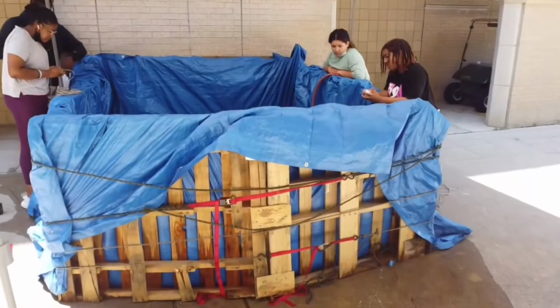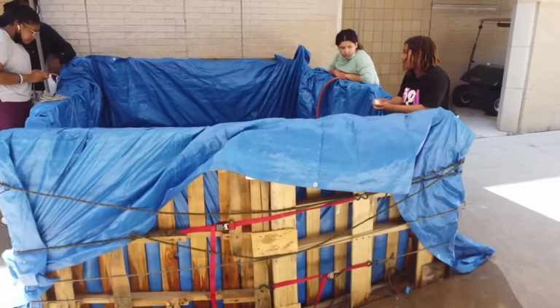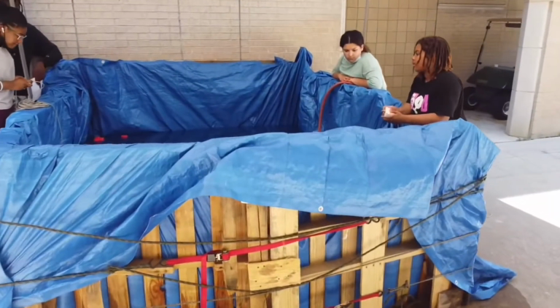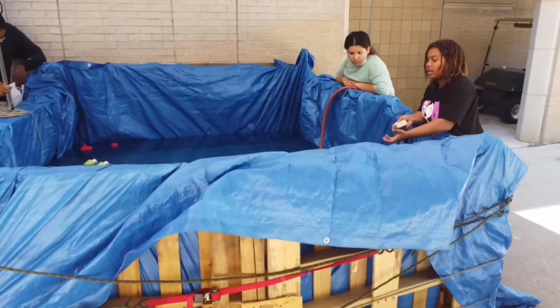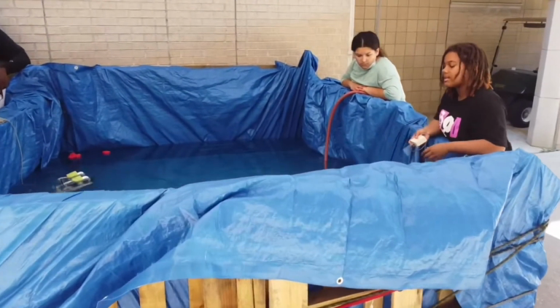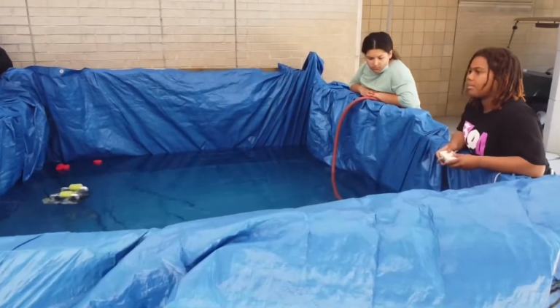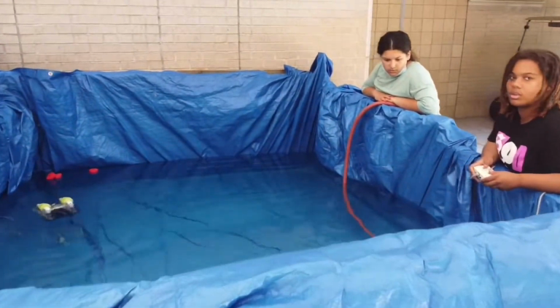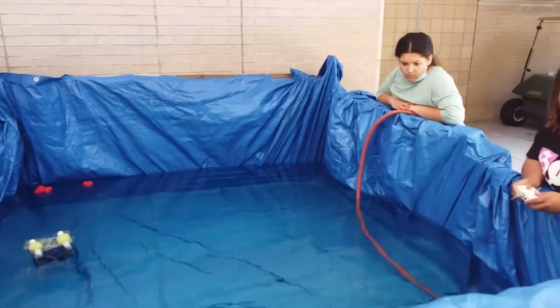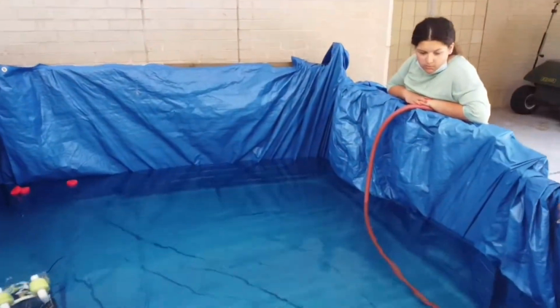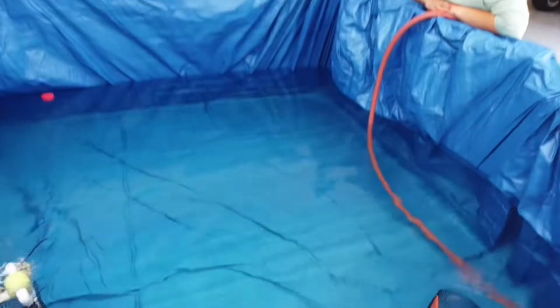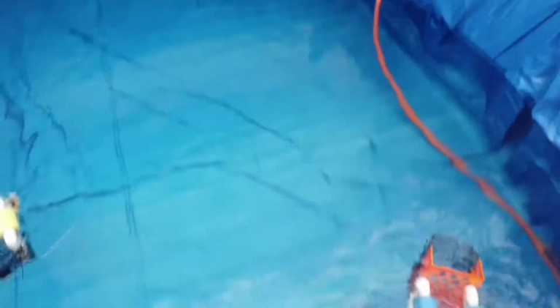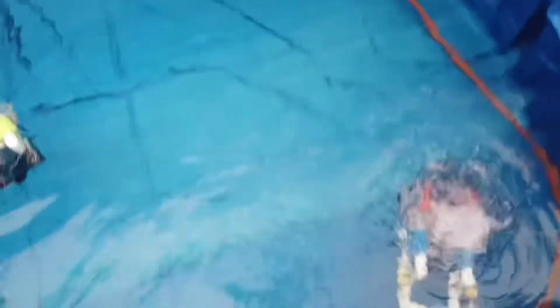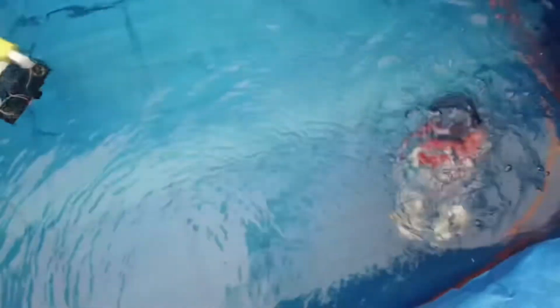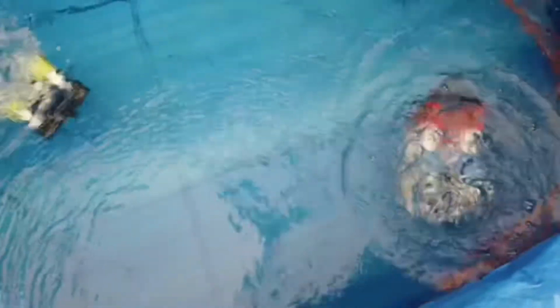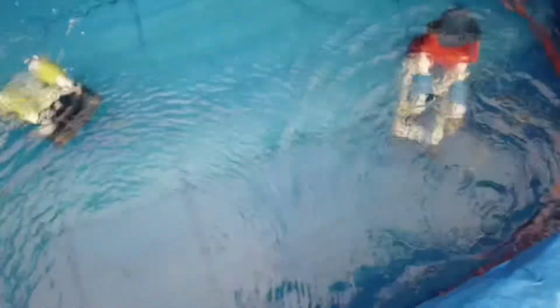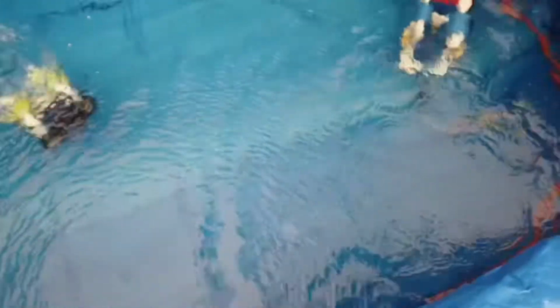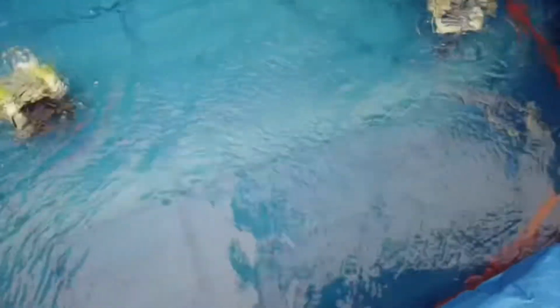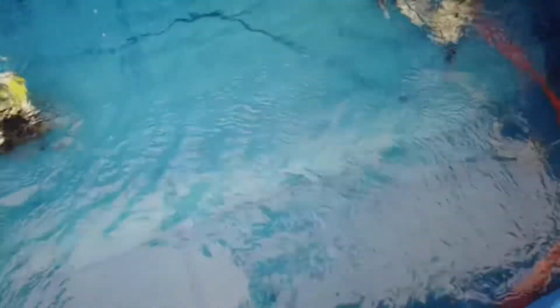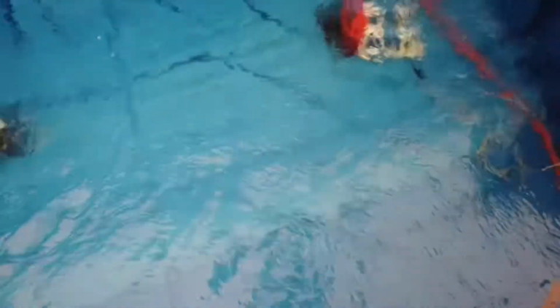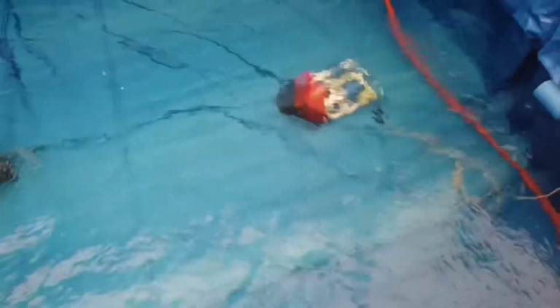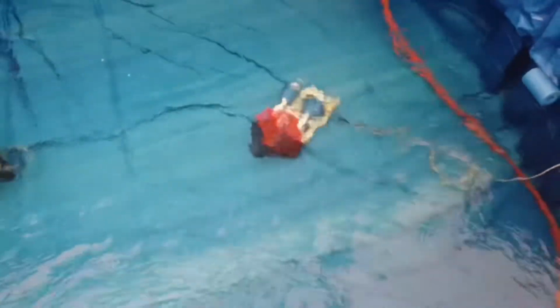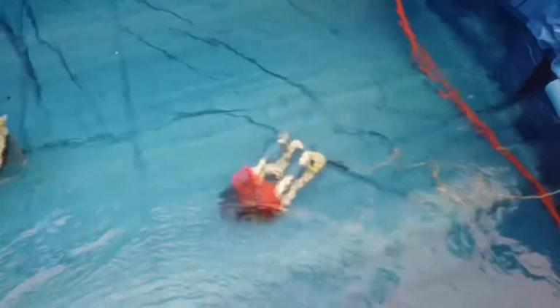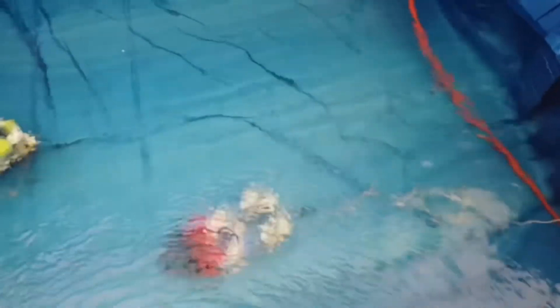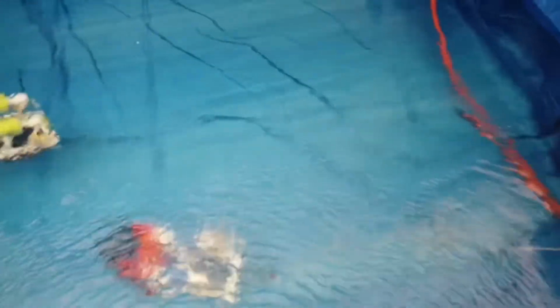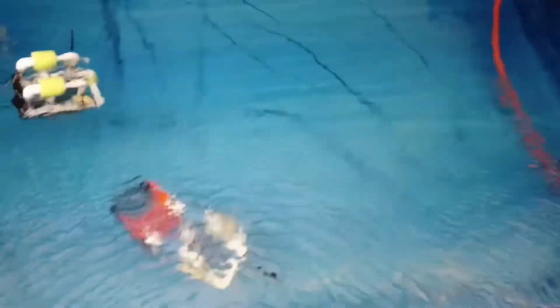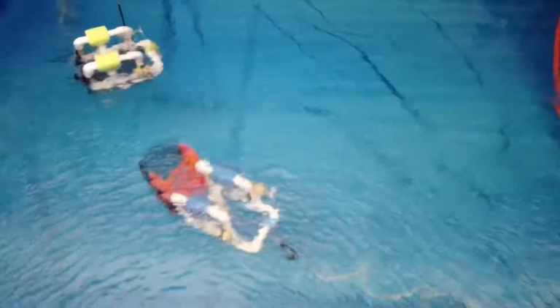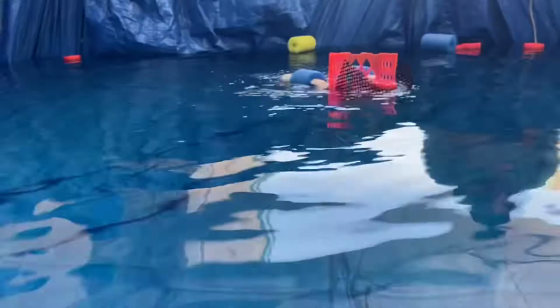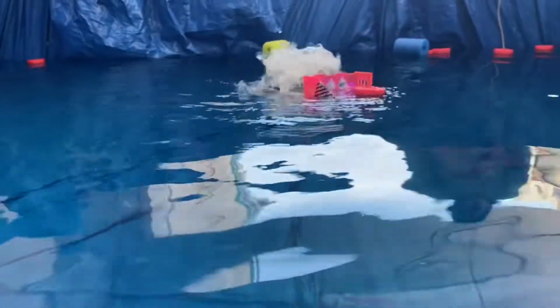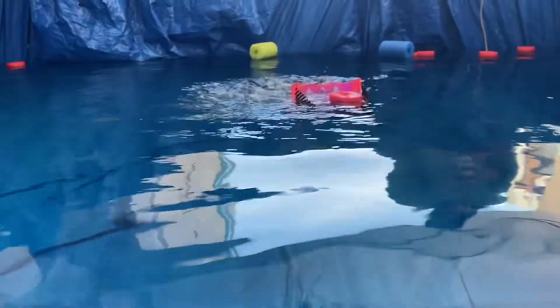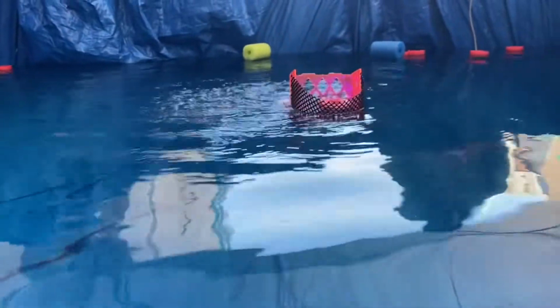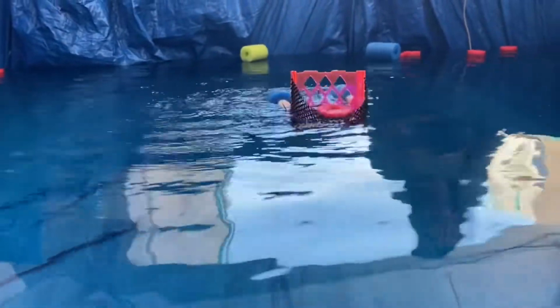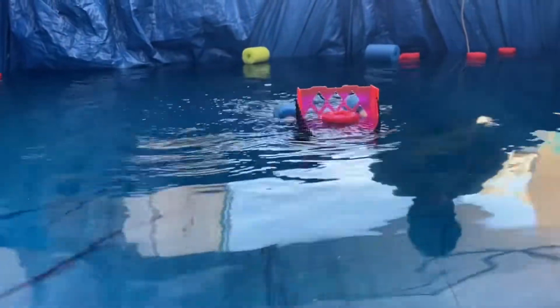And finally, after all was said and done, after all the skills we learned, we had a working prototype that was able to easily navigate through the water, avoid obstacles, and retrieve floating trash.